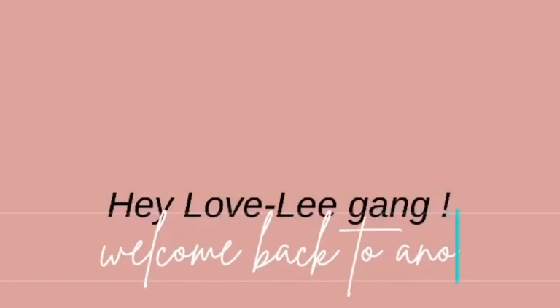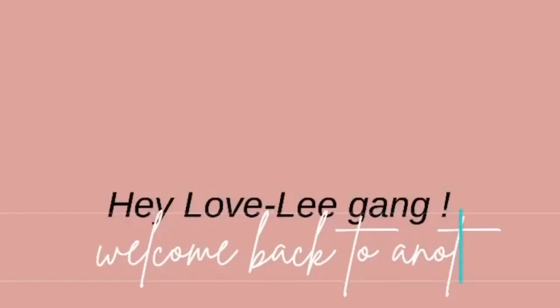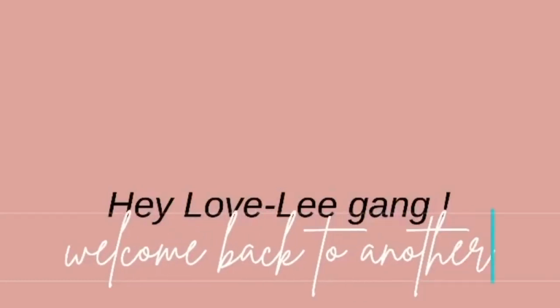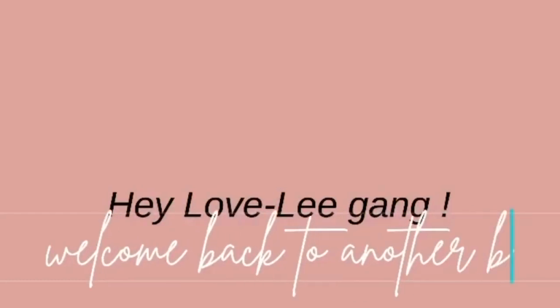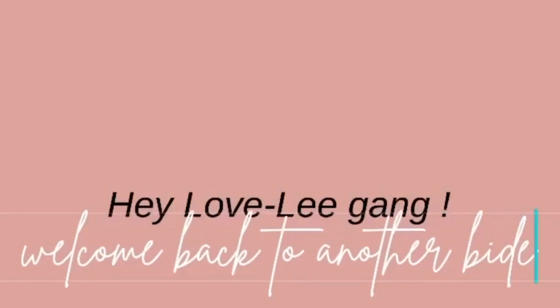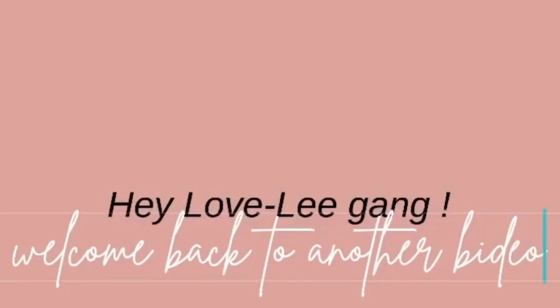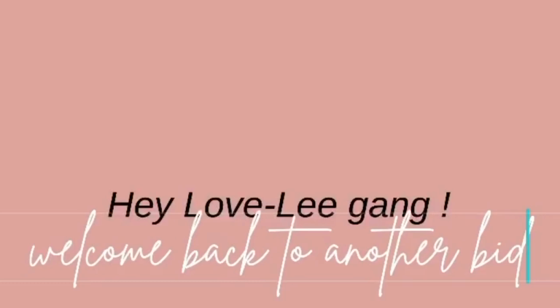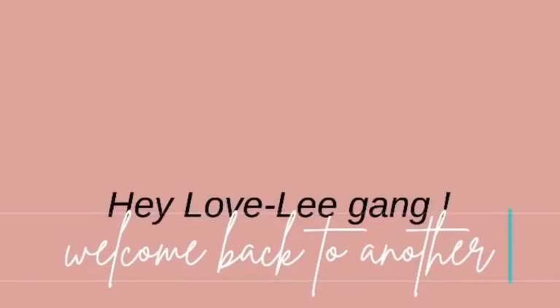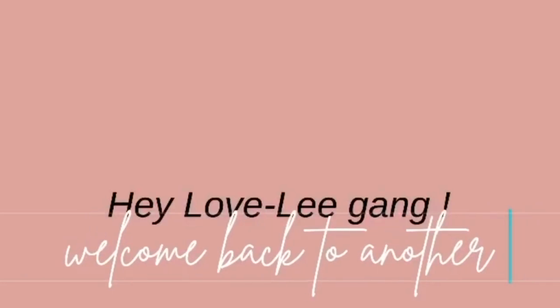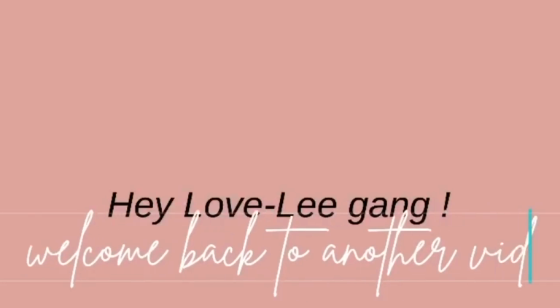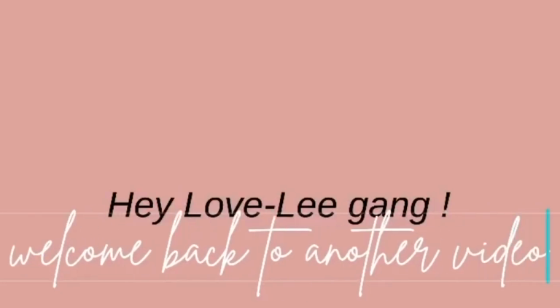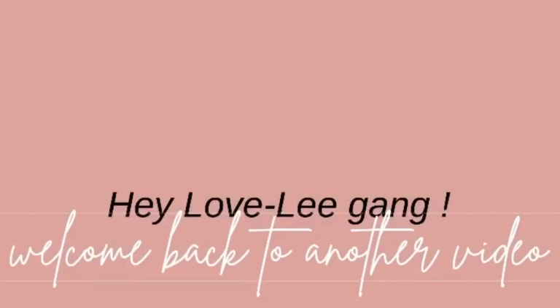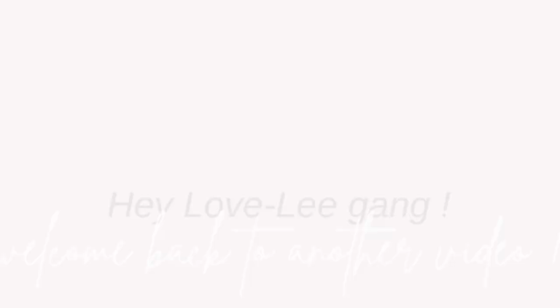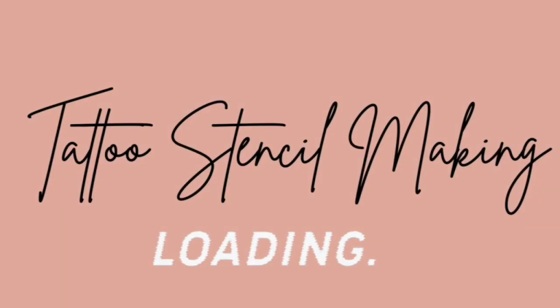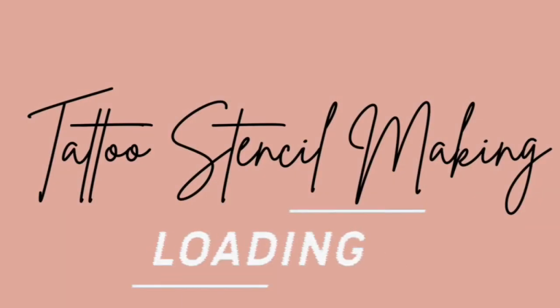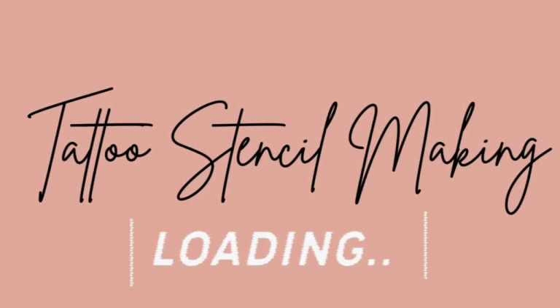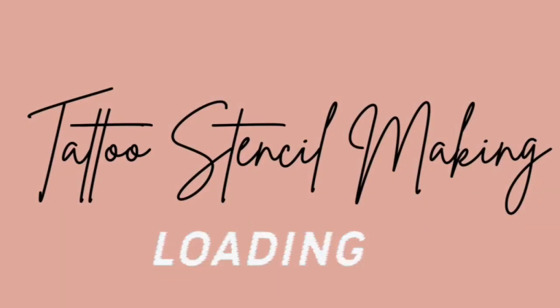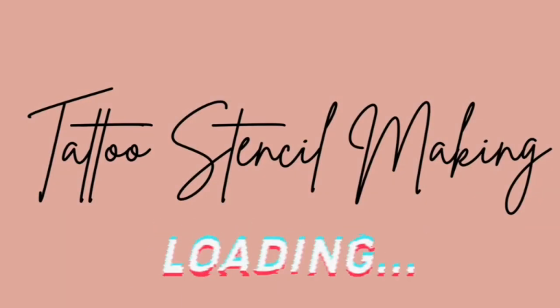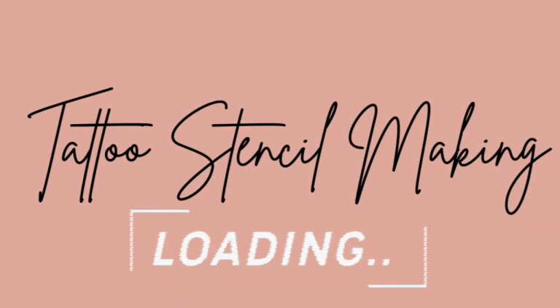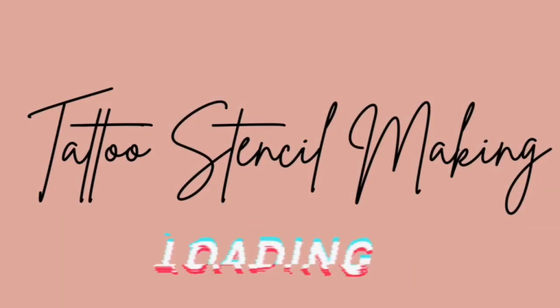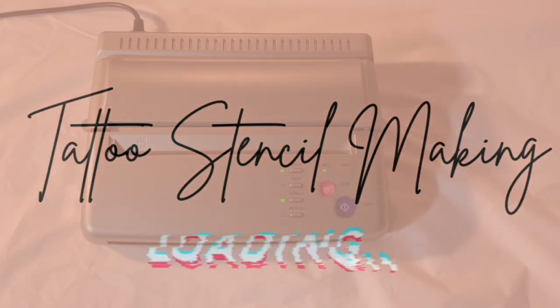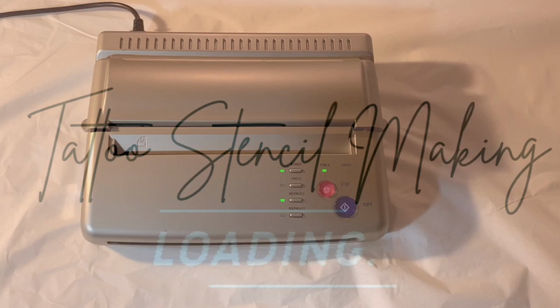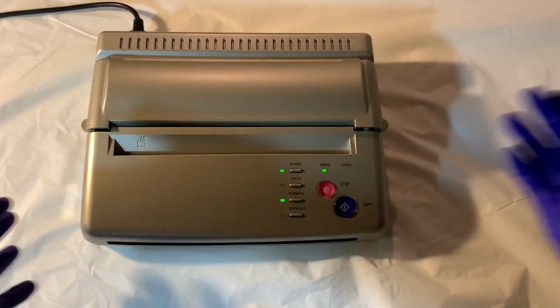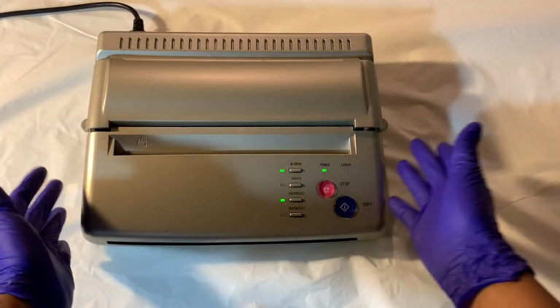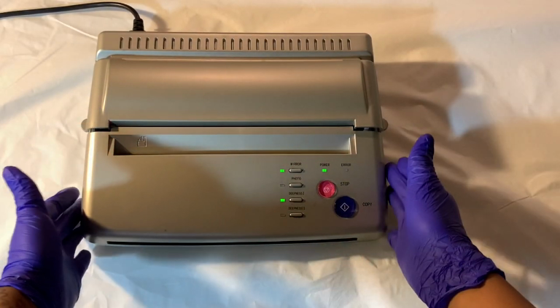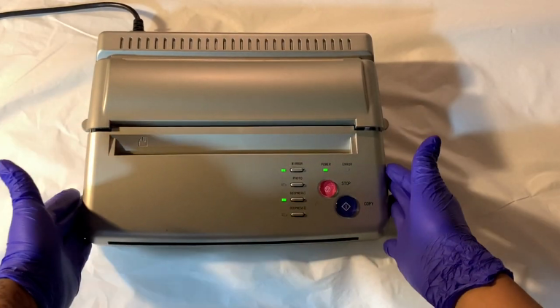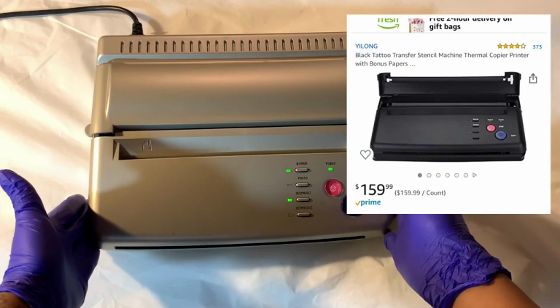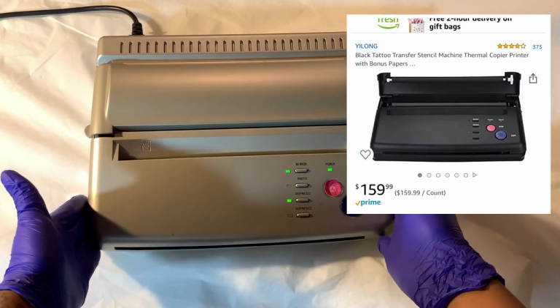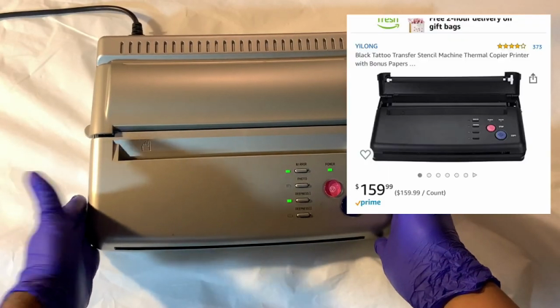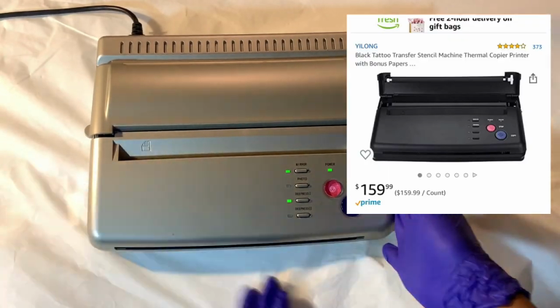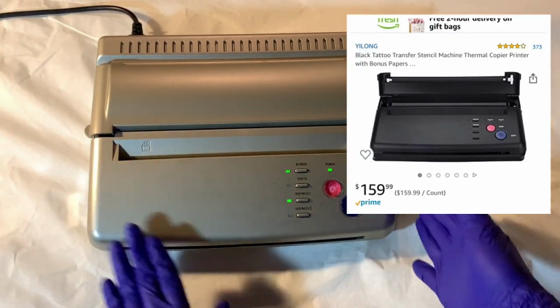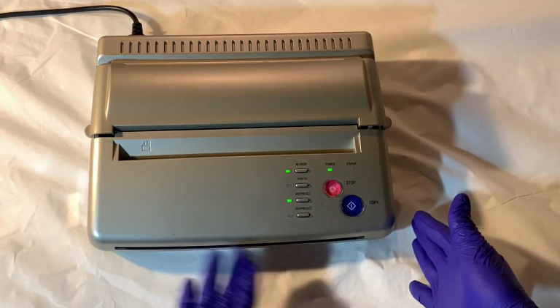Hey lovelies, what's up? Welcome back to another video. So in today's video, obviously by the title, we are going to be making stencils. First things first, of course you need your stencil machine — this one is from Amazon.